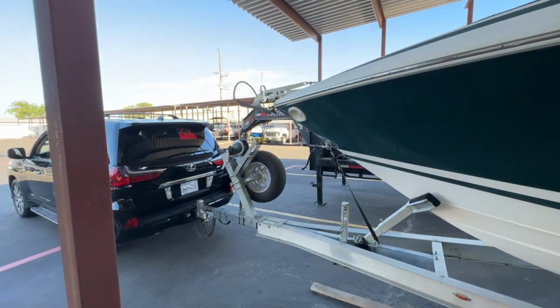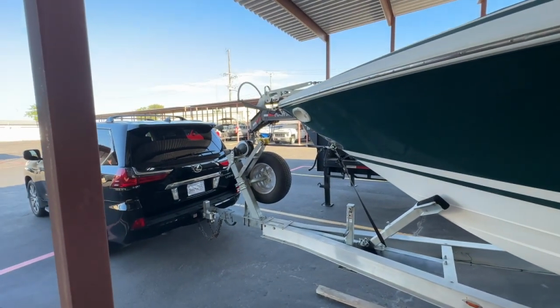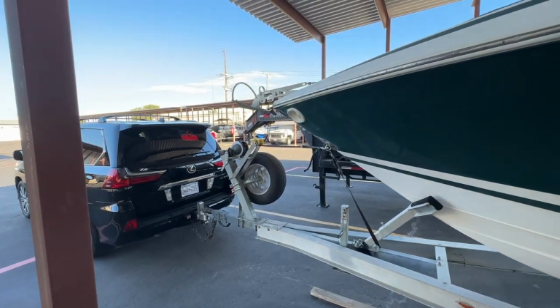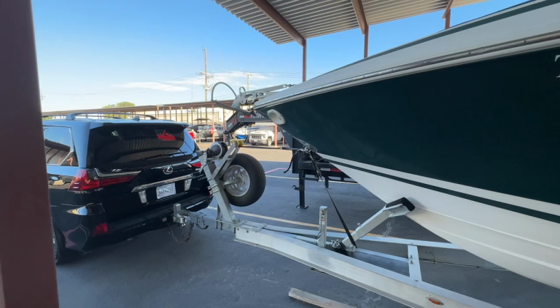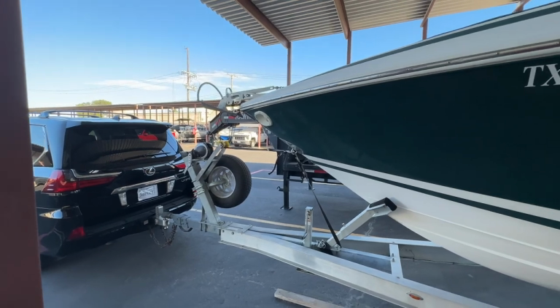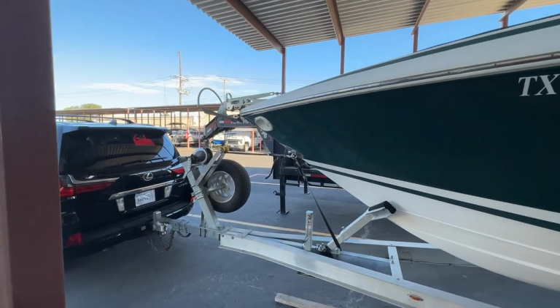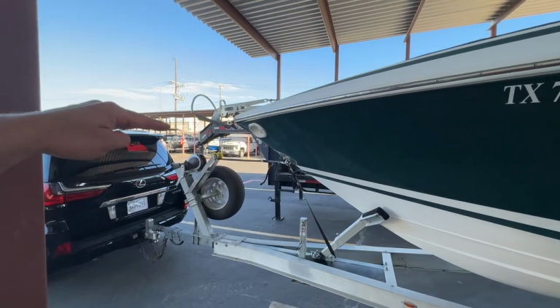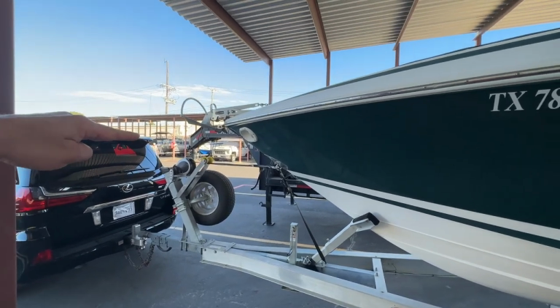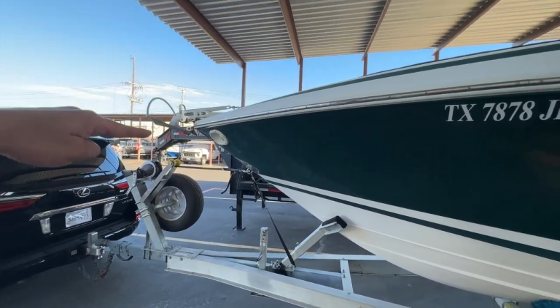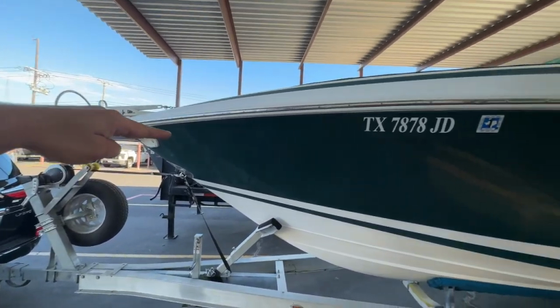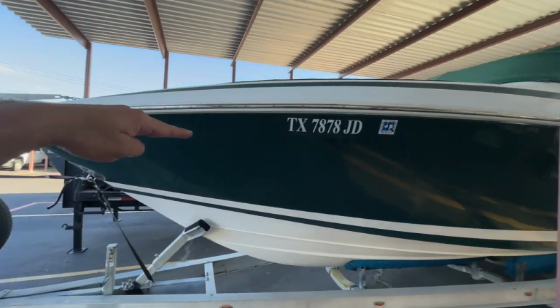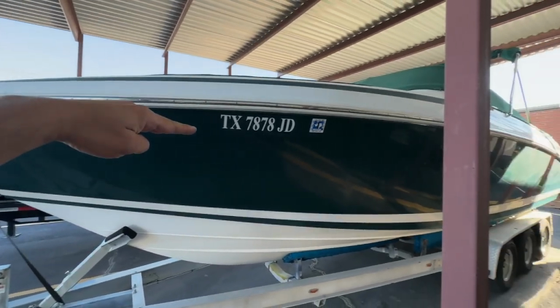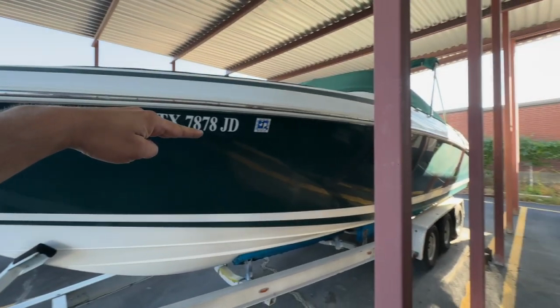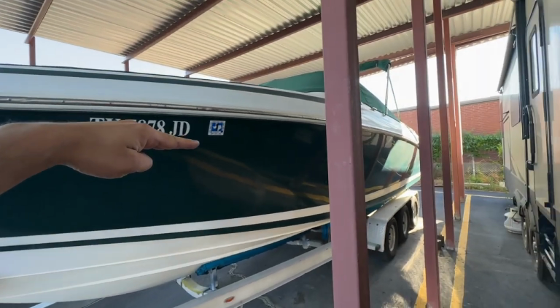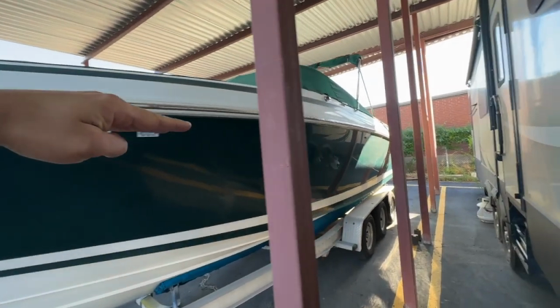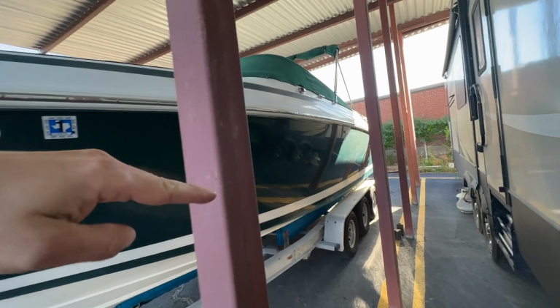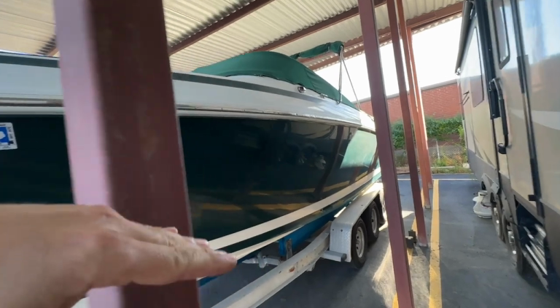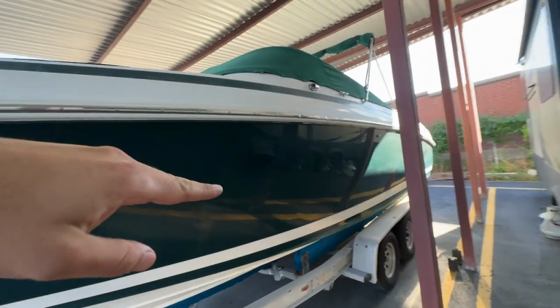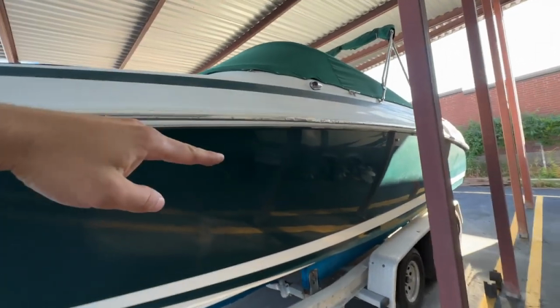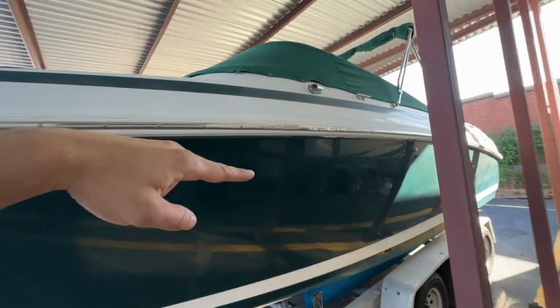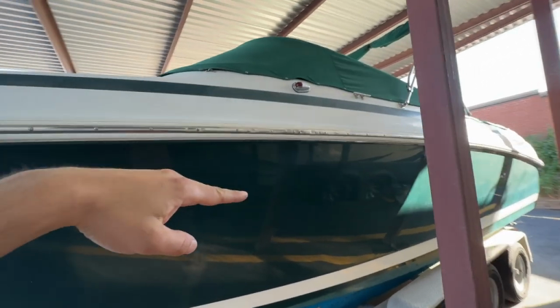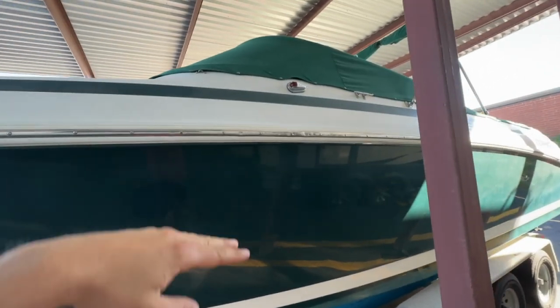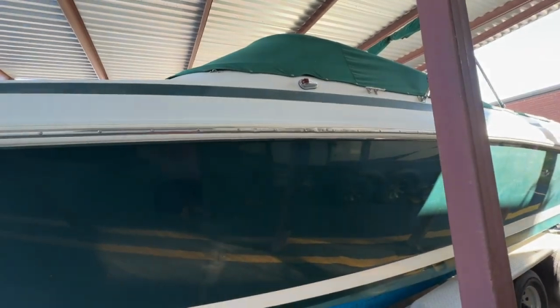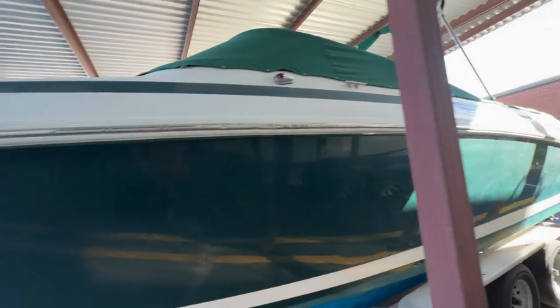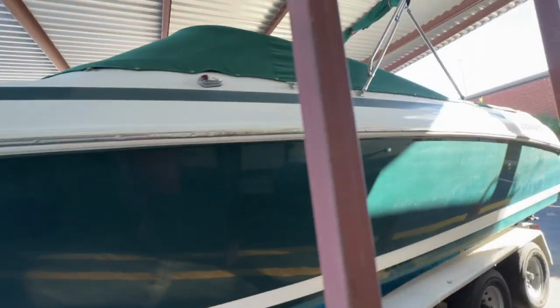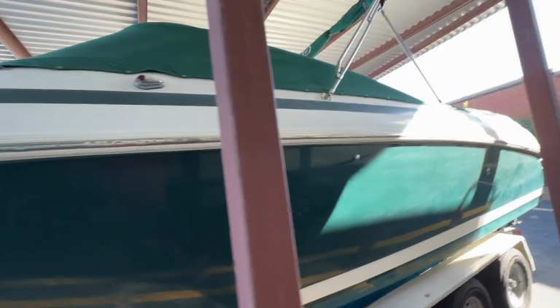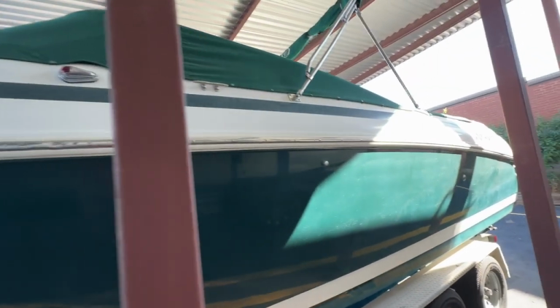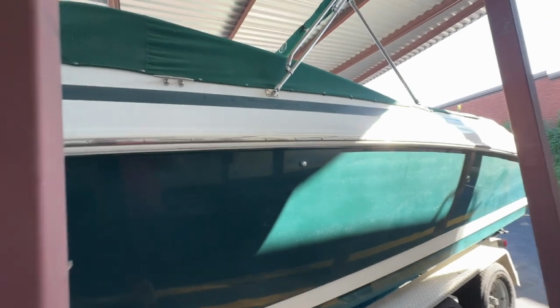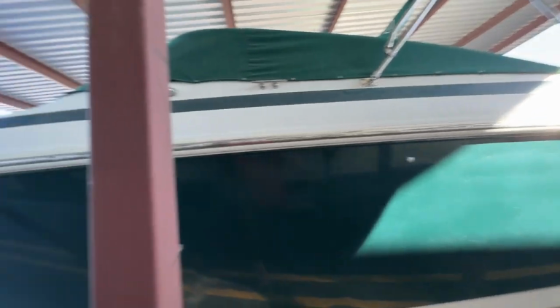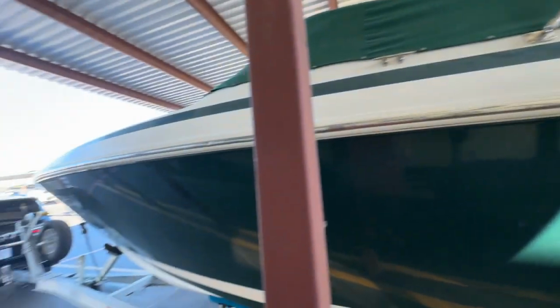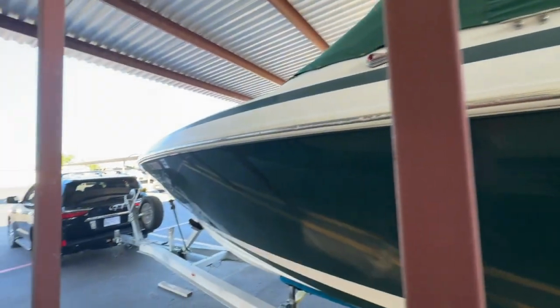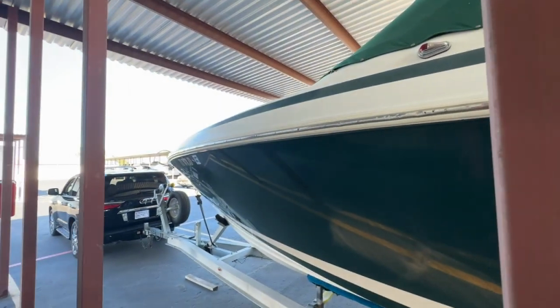I kind of see the size comparison there. There's the roof line, which is right about here, and you can see this thing is massive. It's really hard to get the size of this thing on video compared to the car, but it's huge.